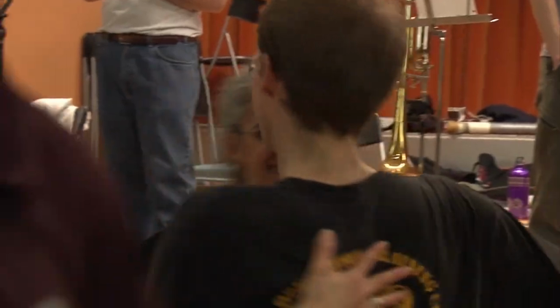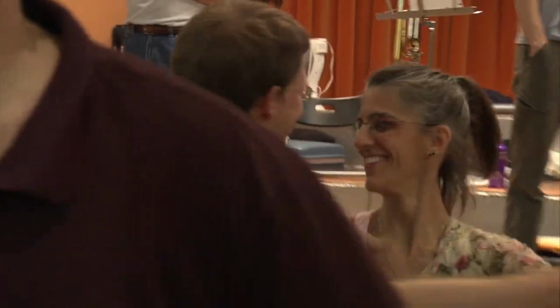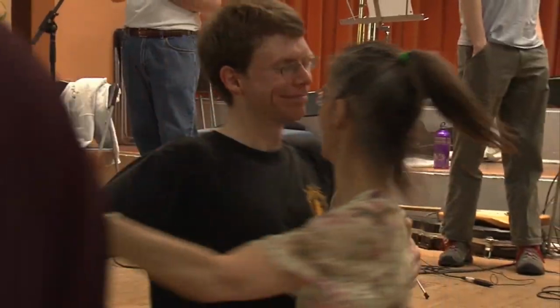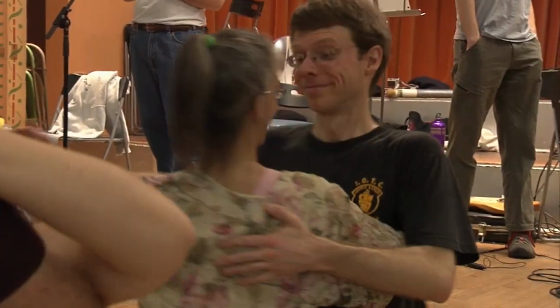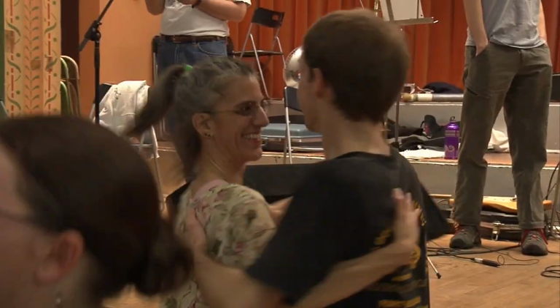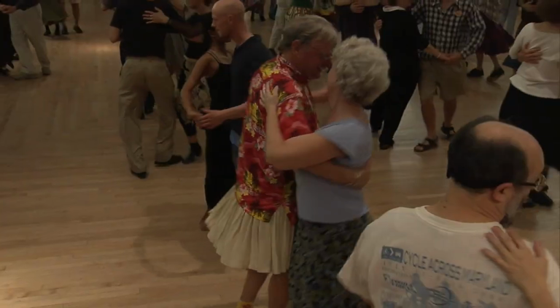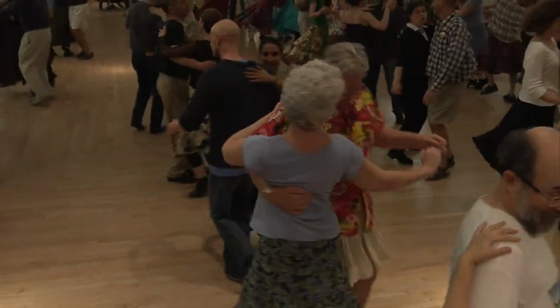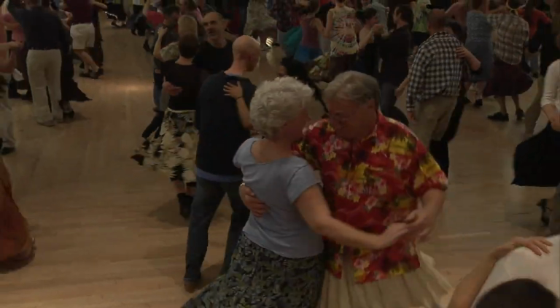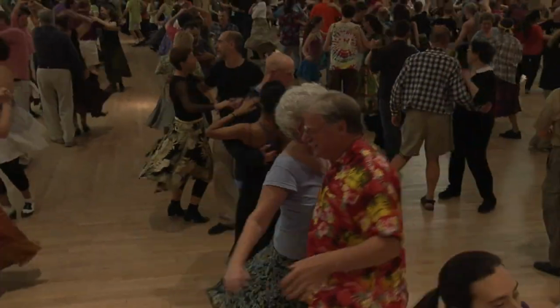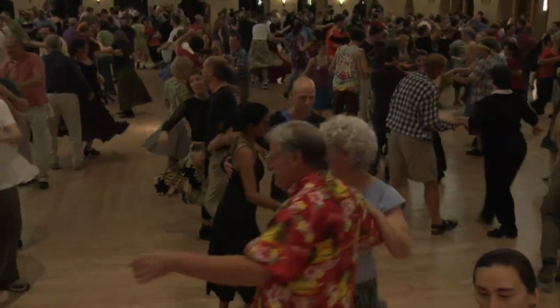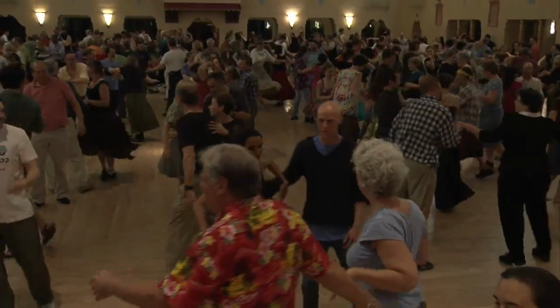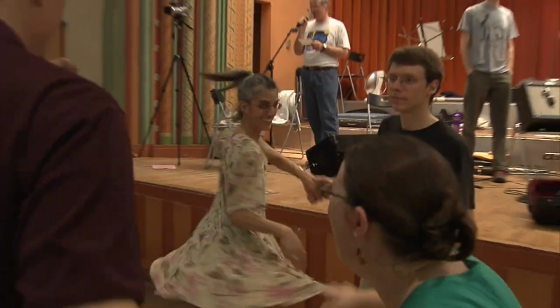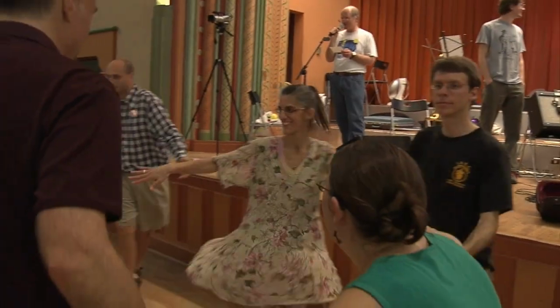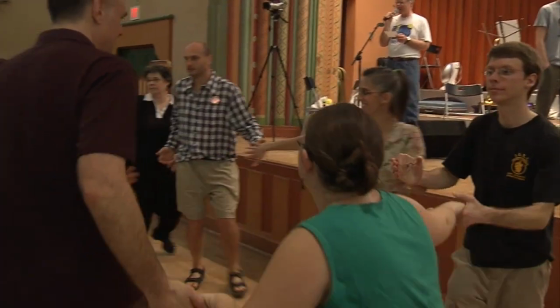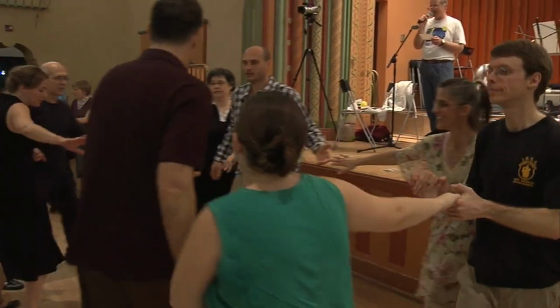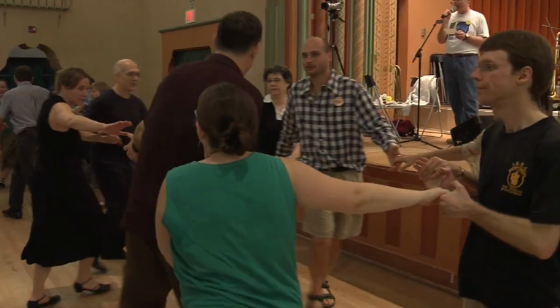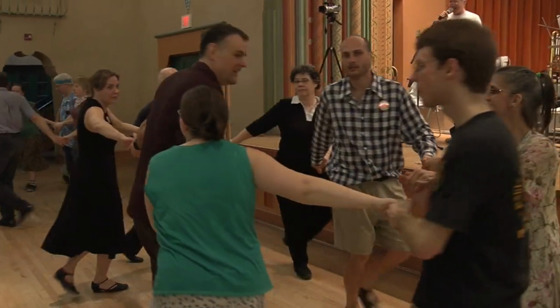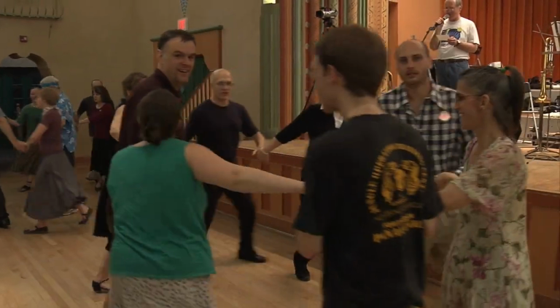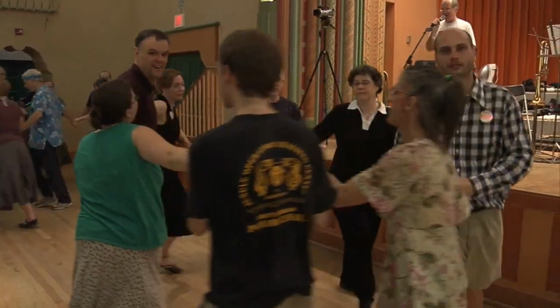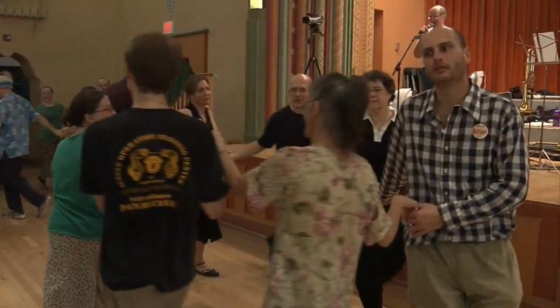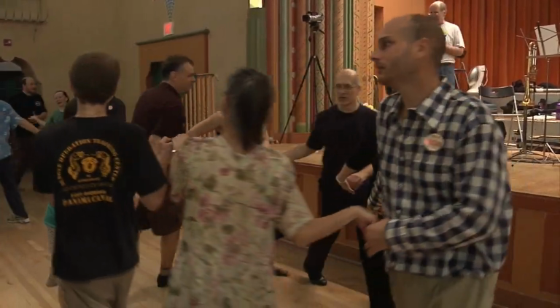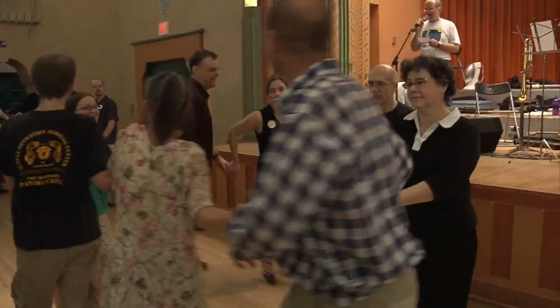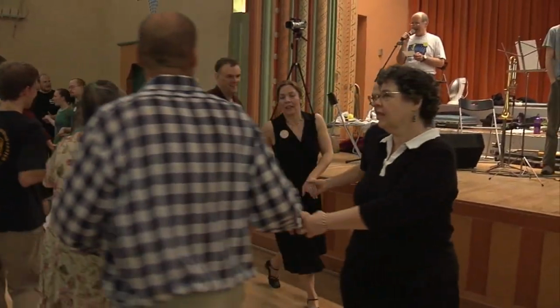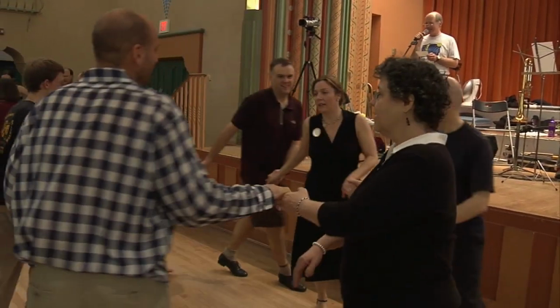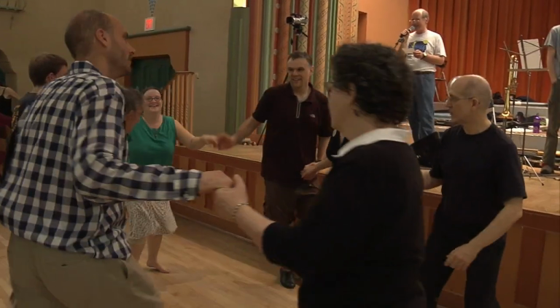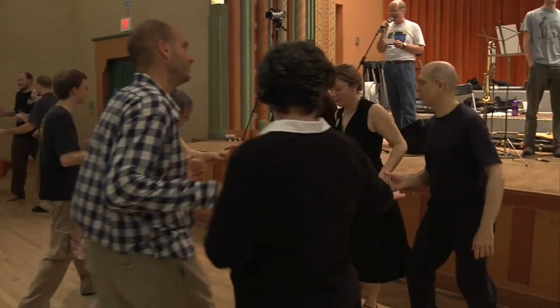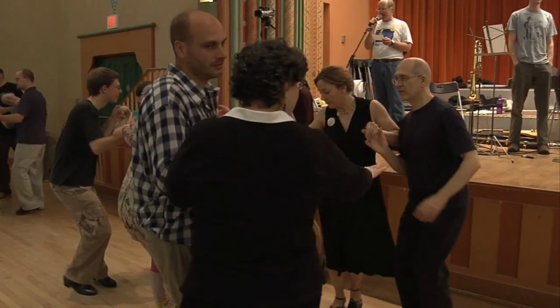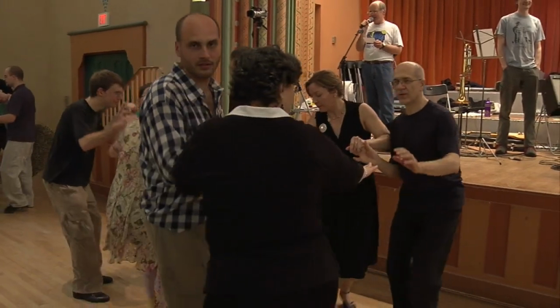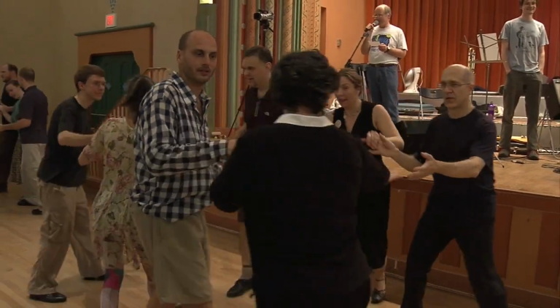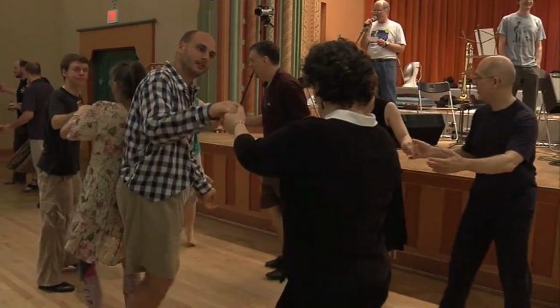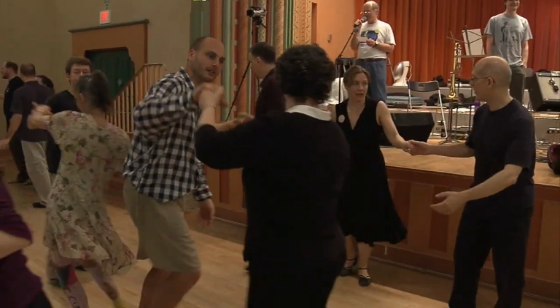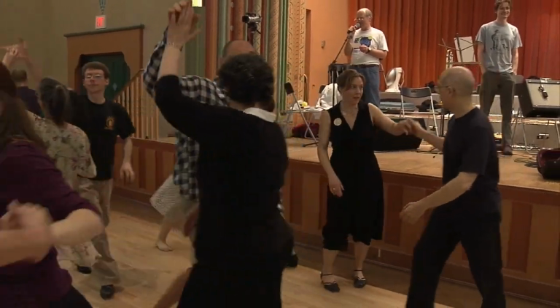Swing. Now turn in to eight circles with a circle left halfway. And balance, California twirl in the market.